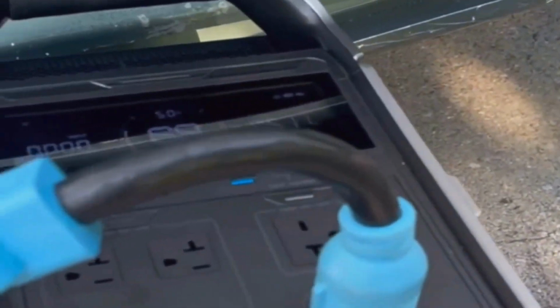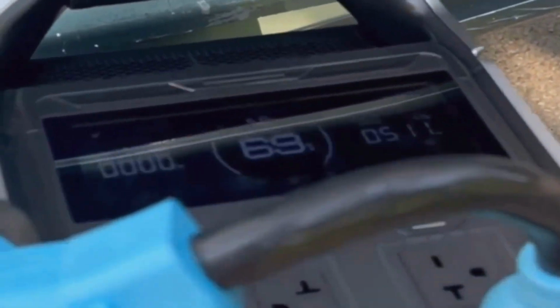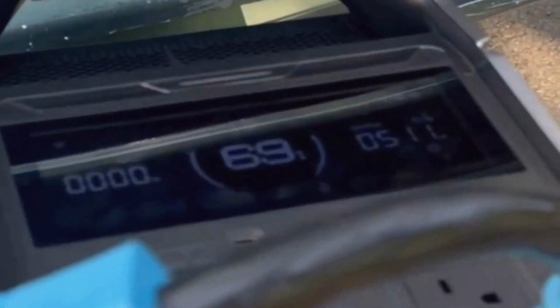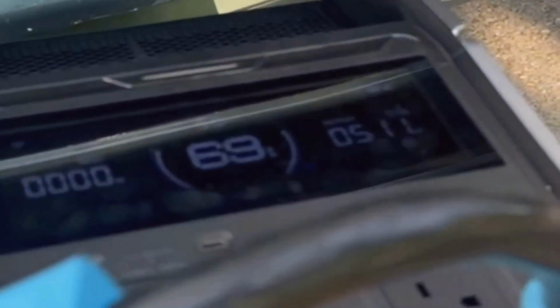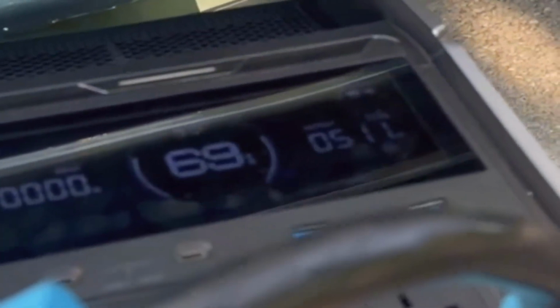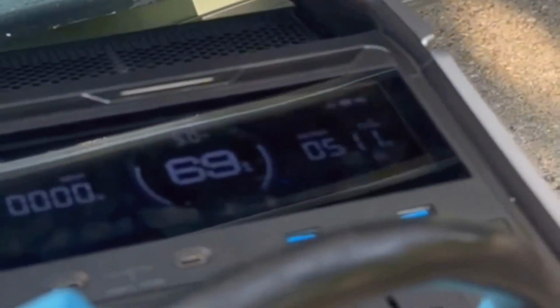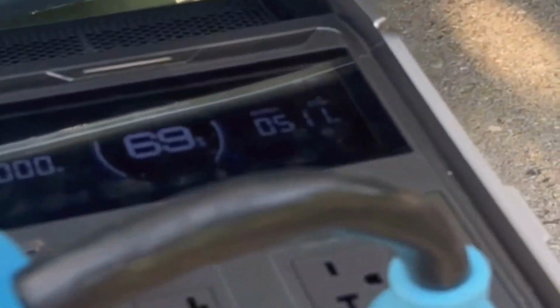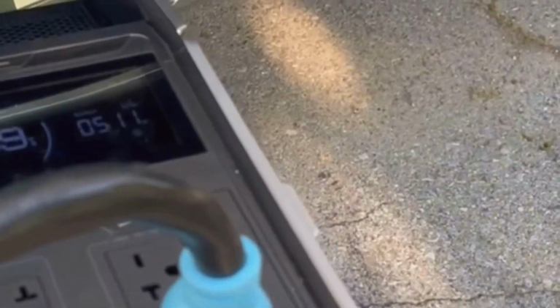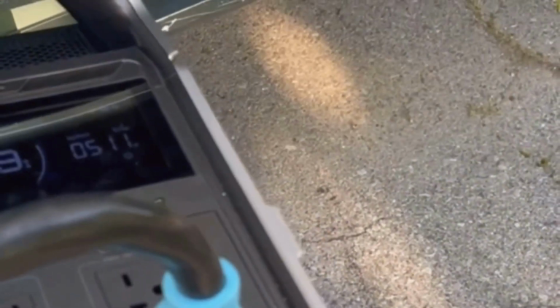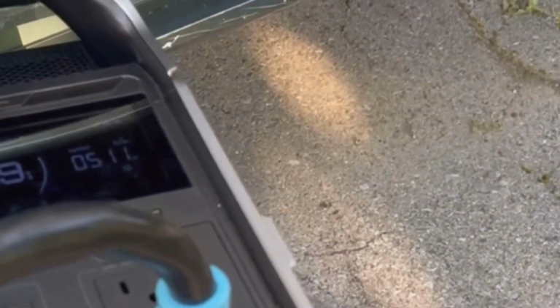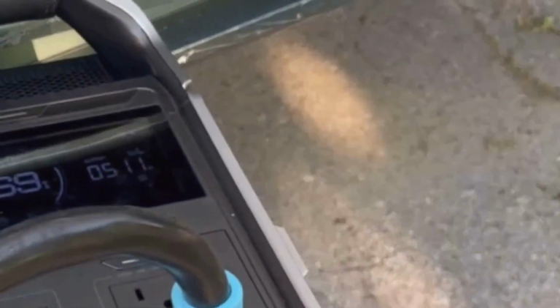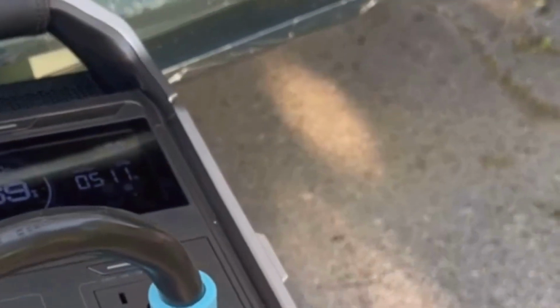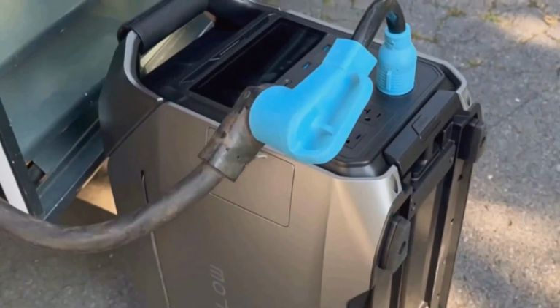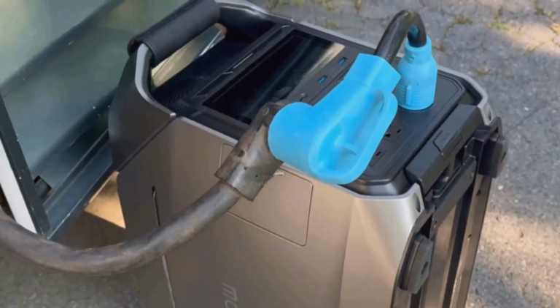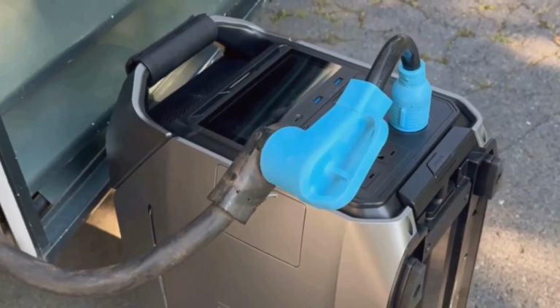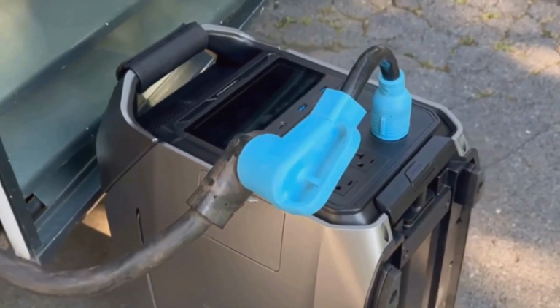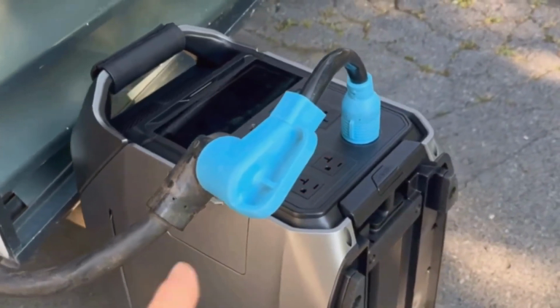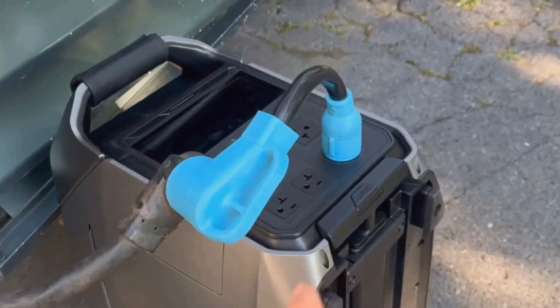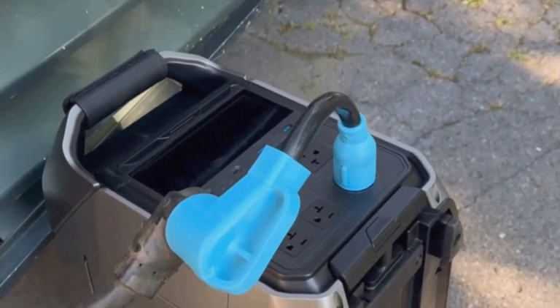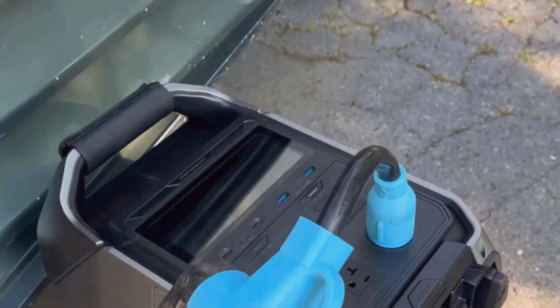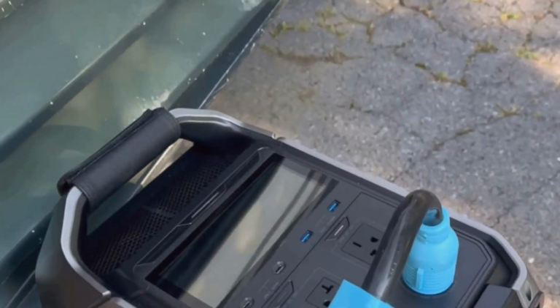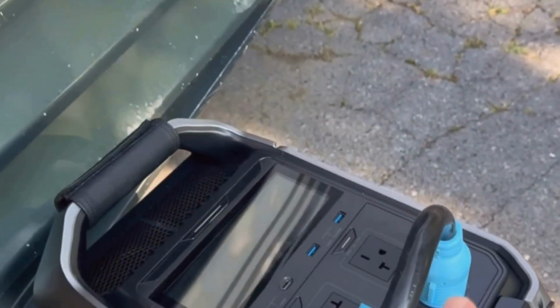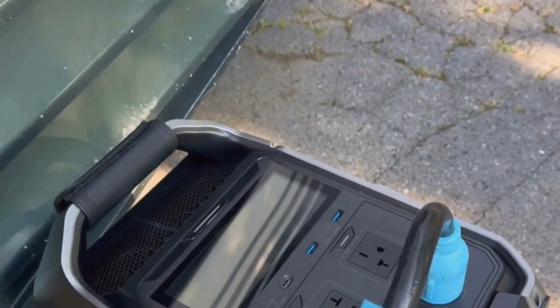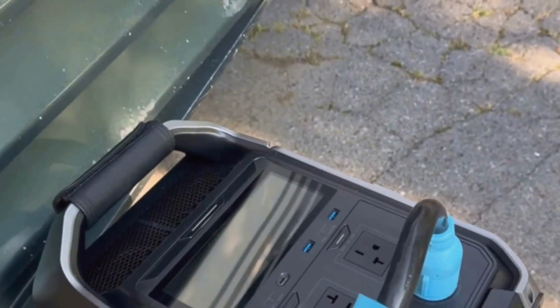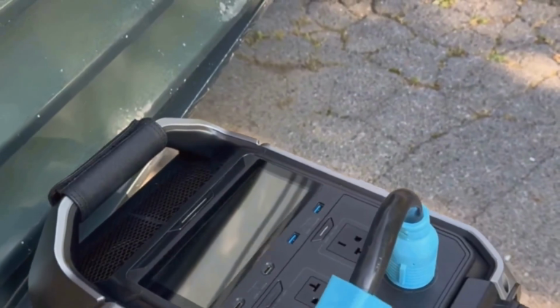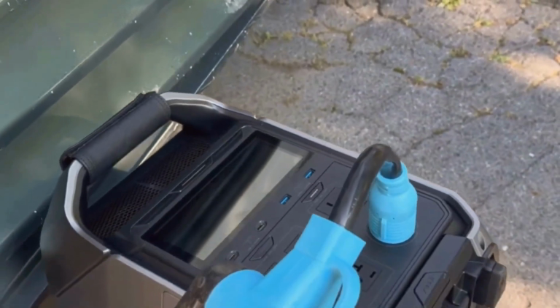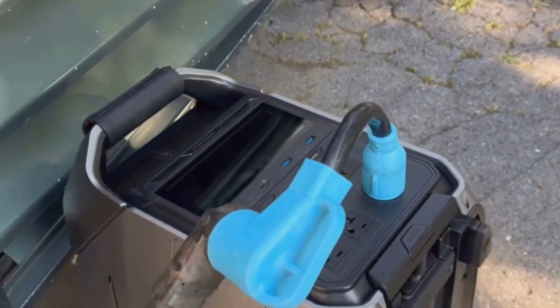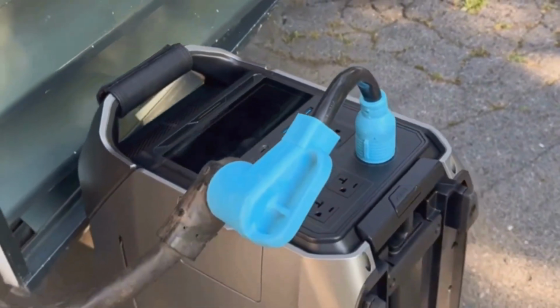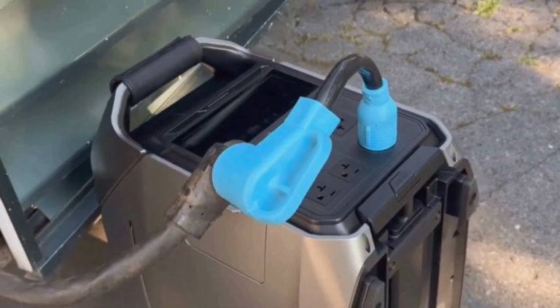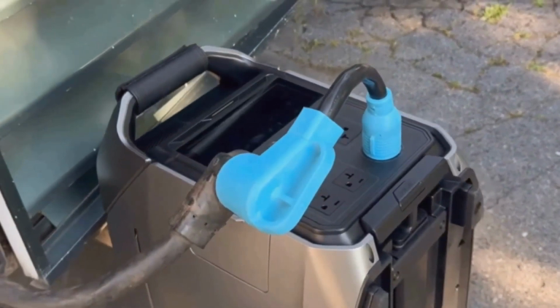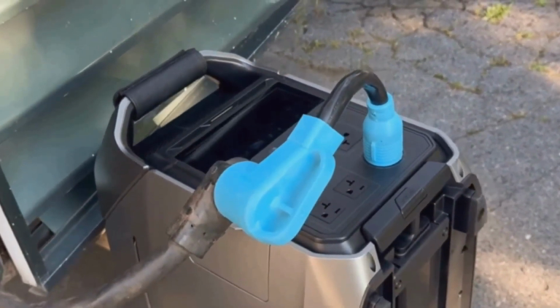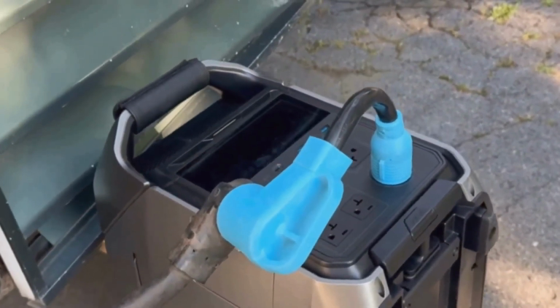You can also recharge it with those big EV charging piles if you want ultra-fast speeds. What I especially love is the combo charging — using AC and solar at the same time. I got it from nearly empty to 80% charge in under an hour using that combination.